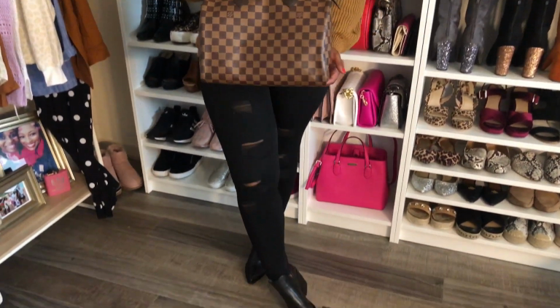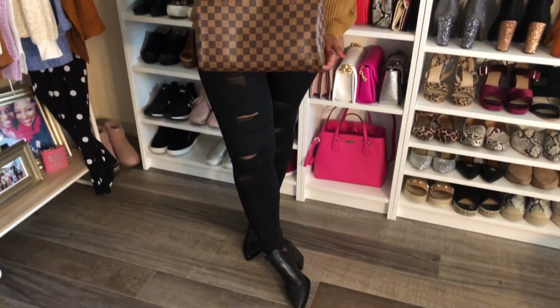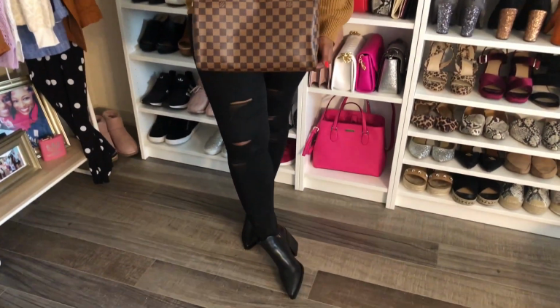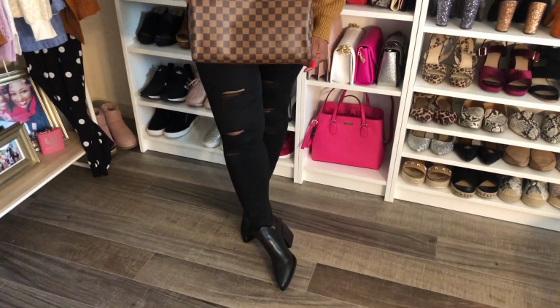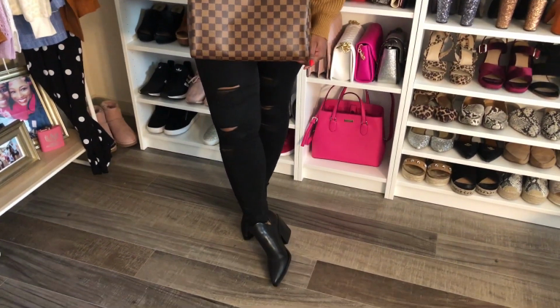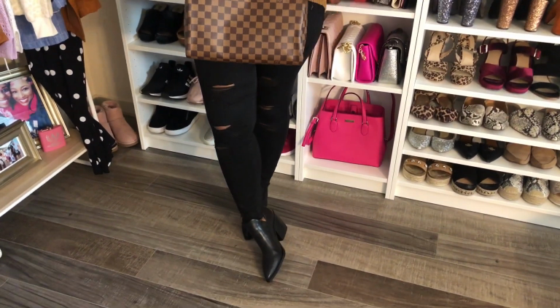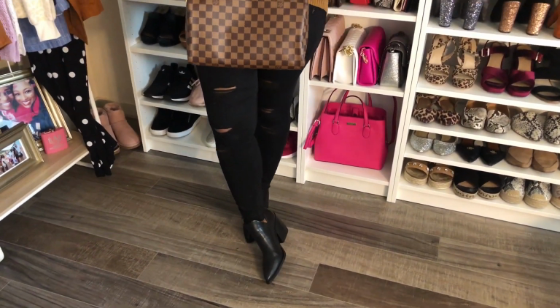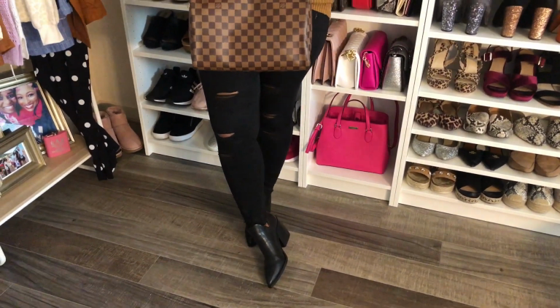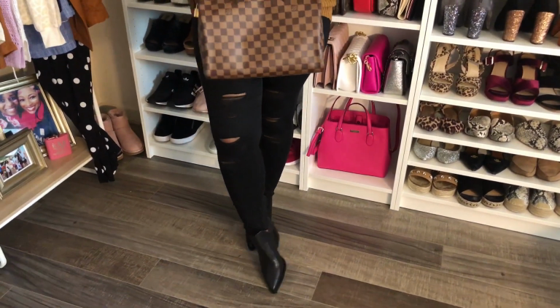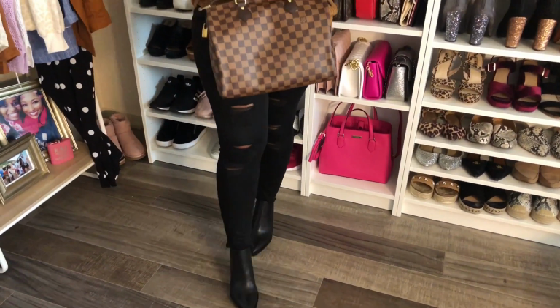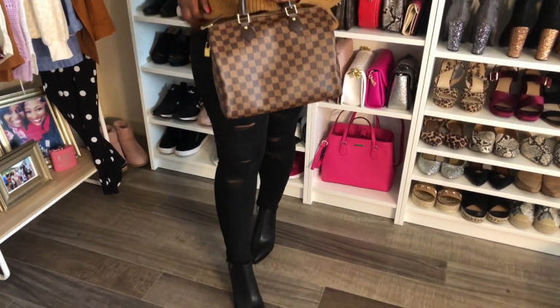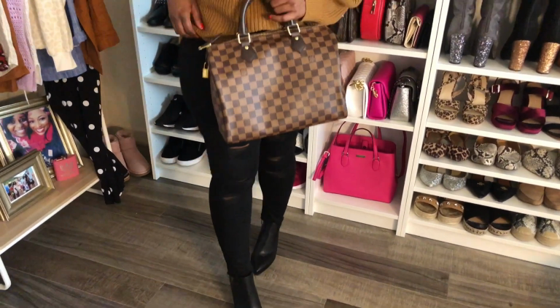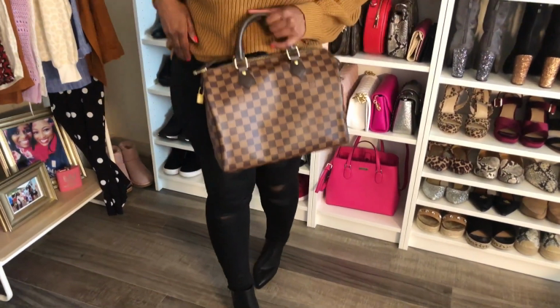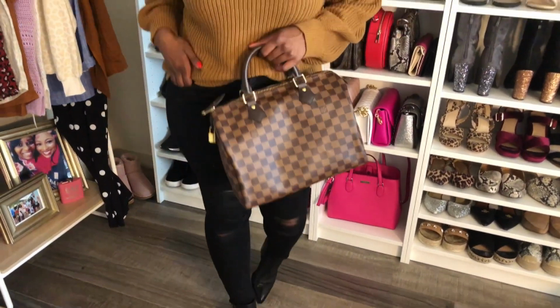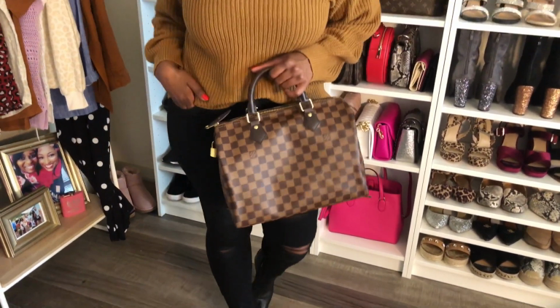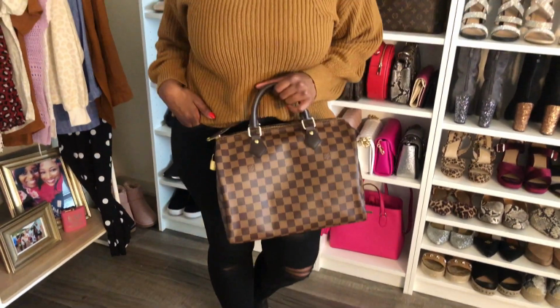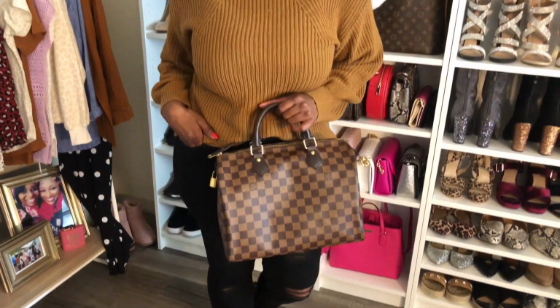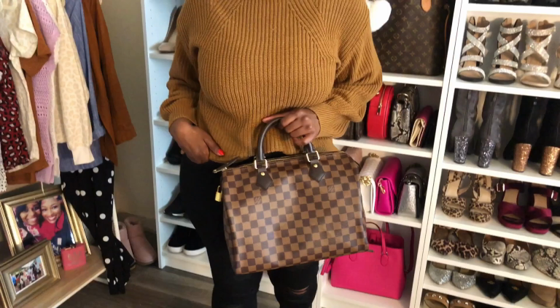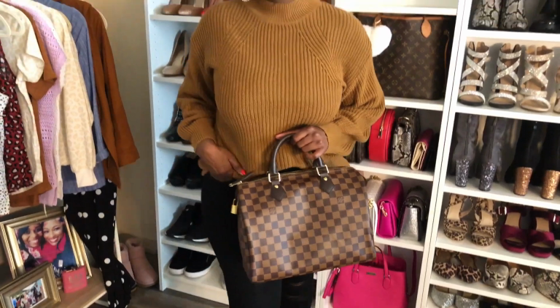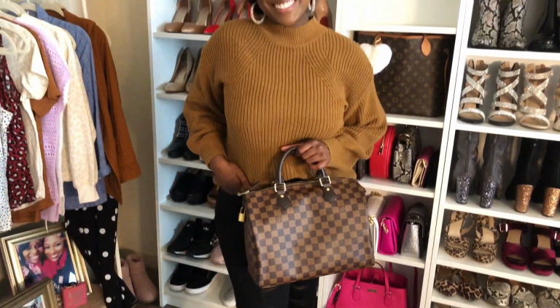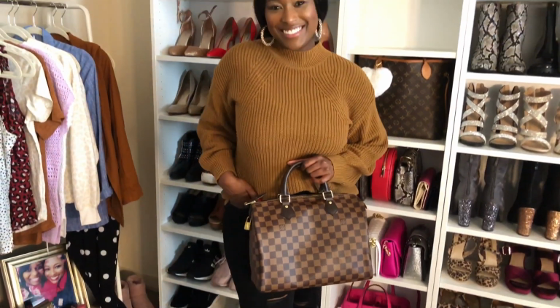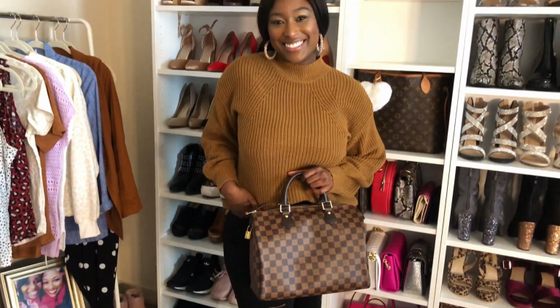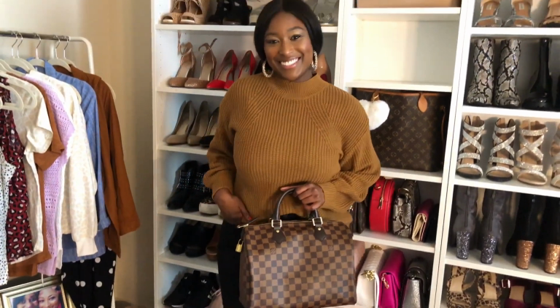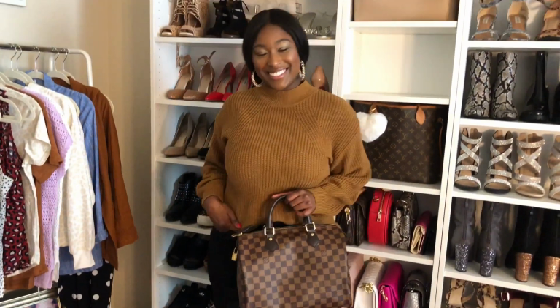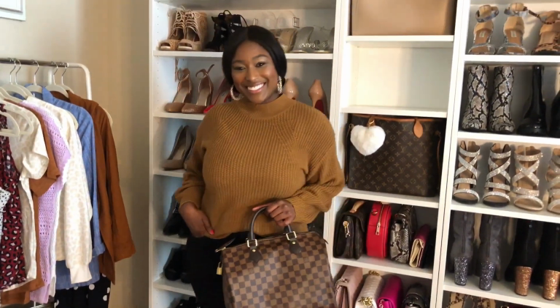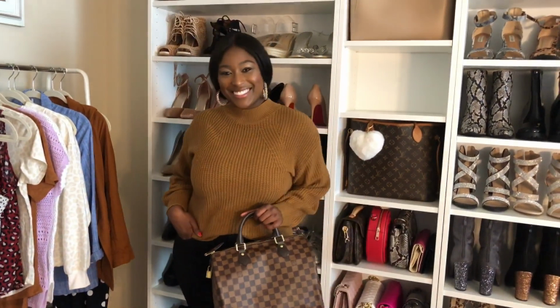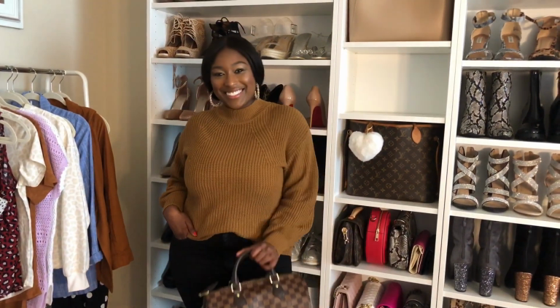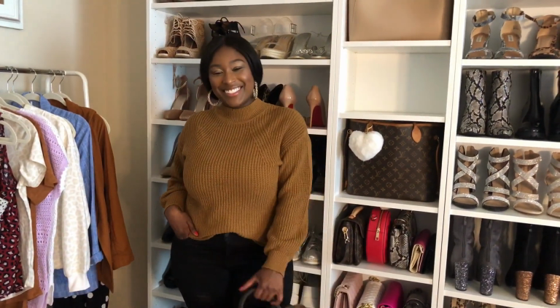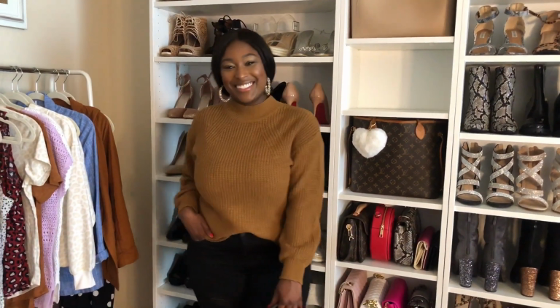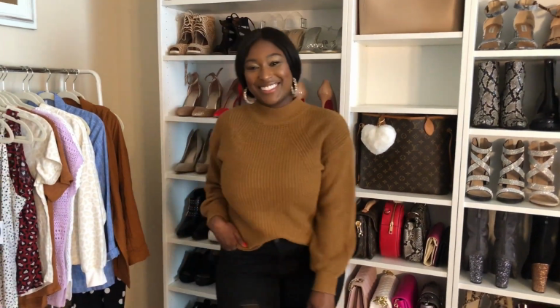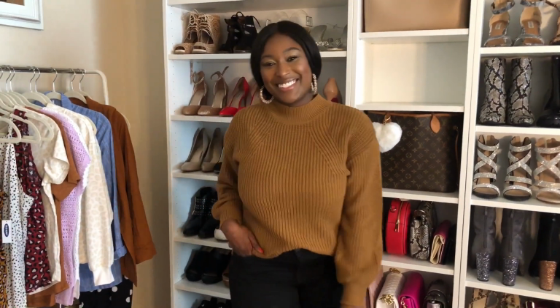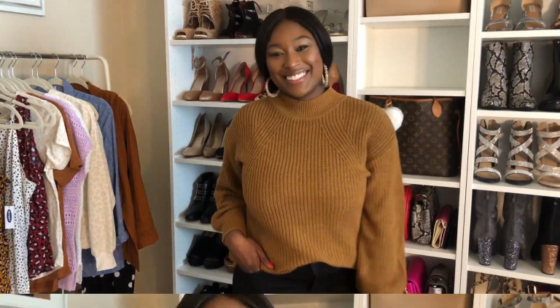Fall is the best fashion season. I can layer up, wear sweaters, hide my stomach, wear cute booties, and be warm.